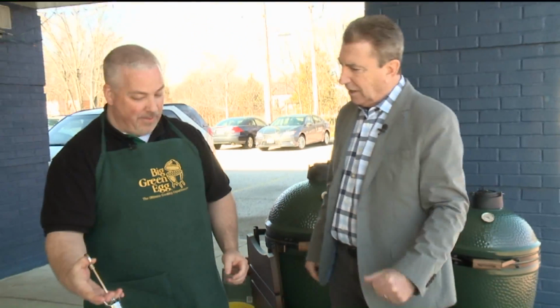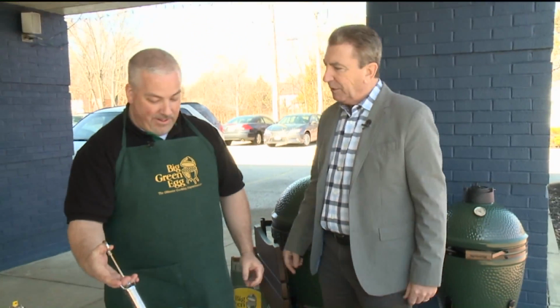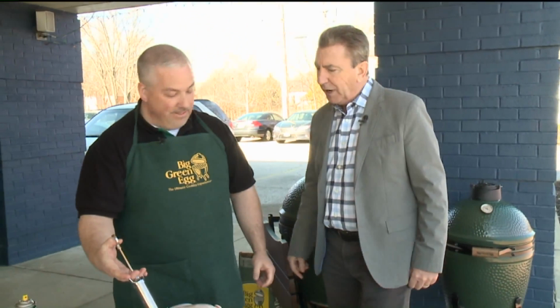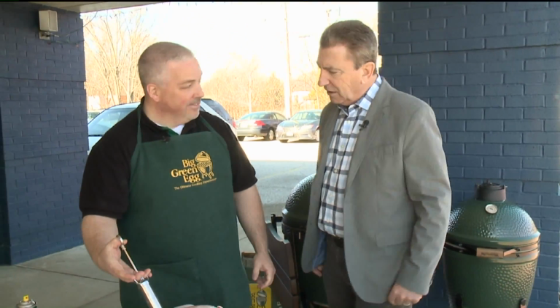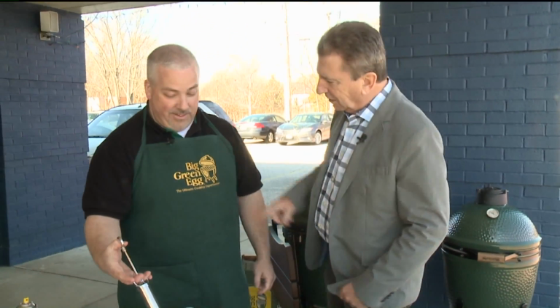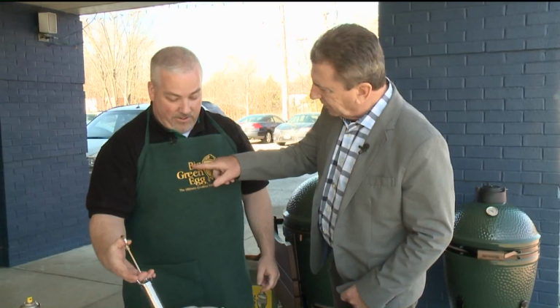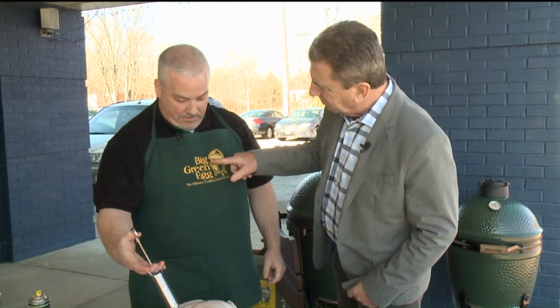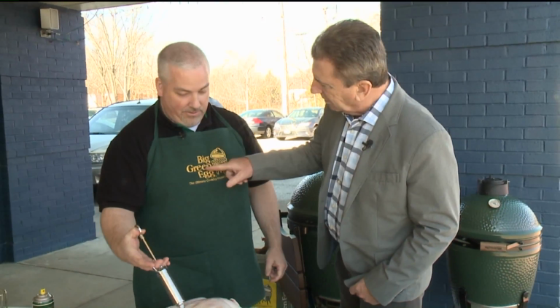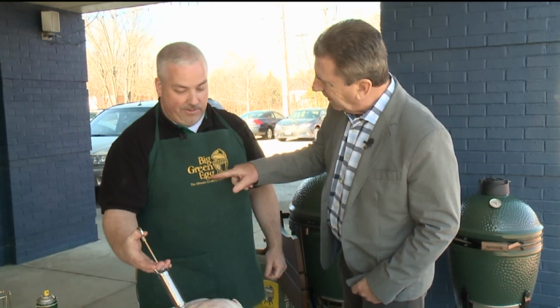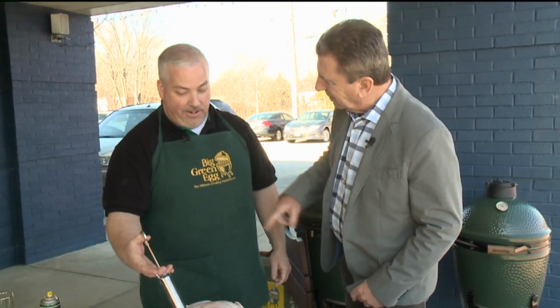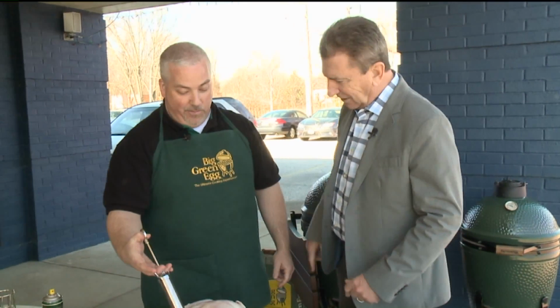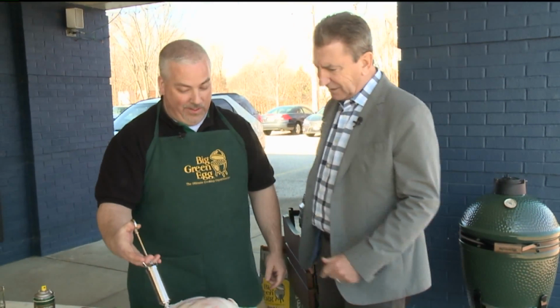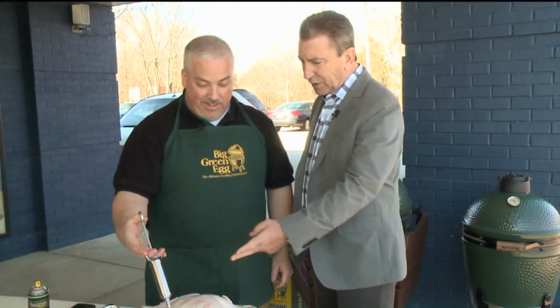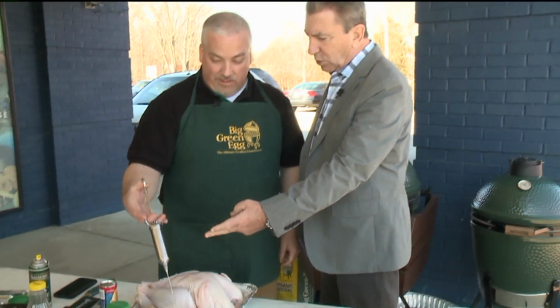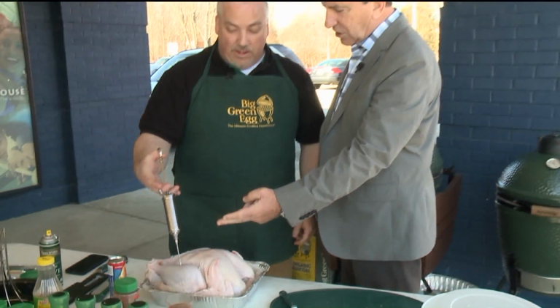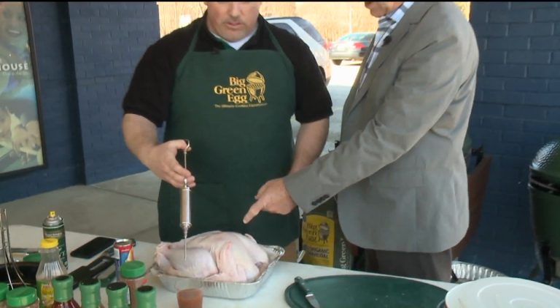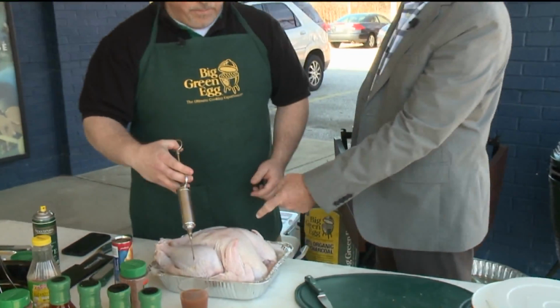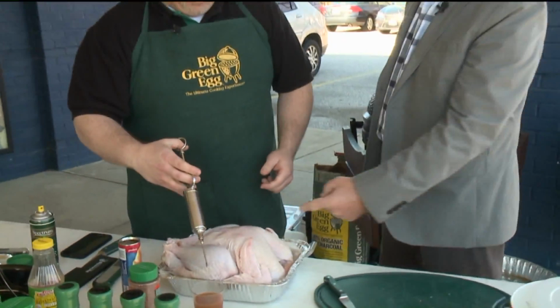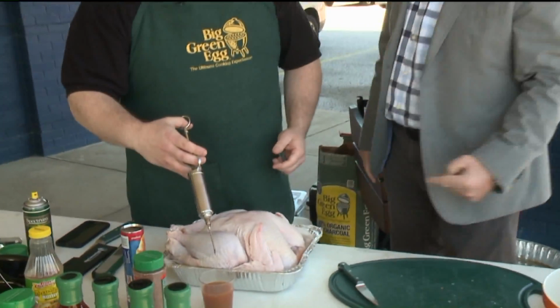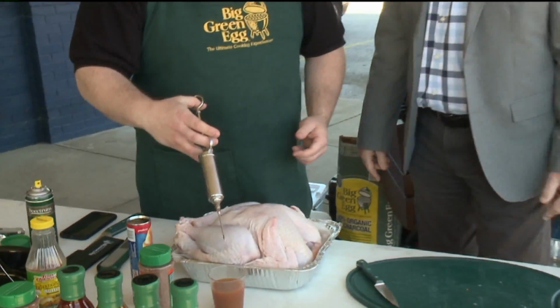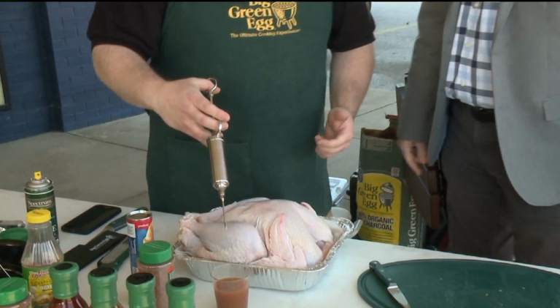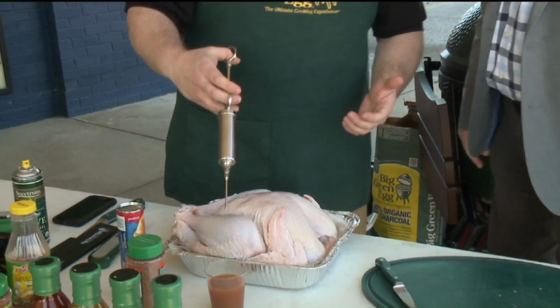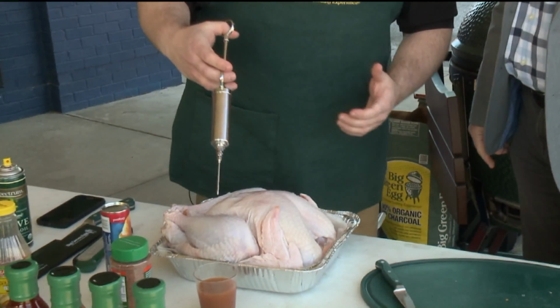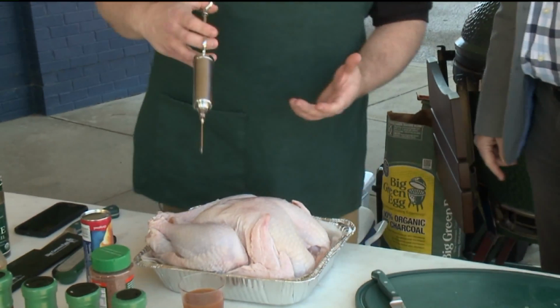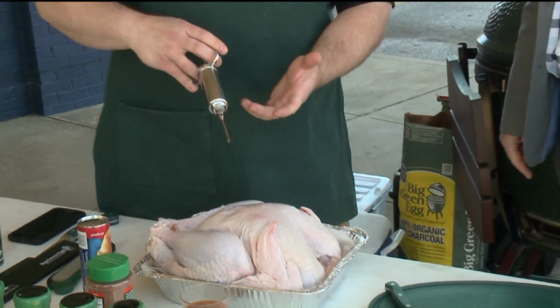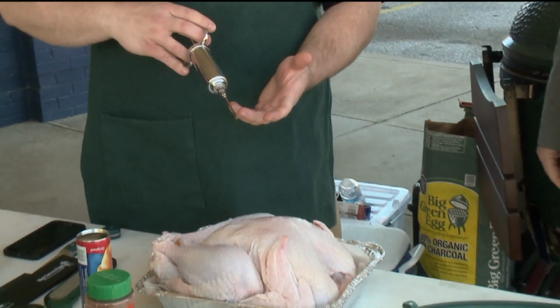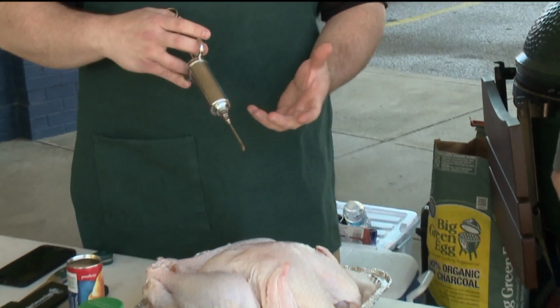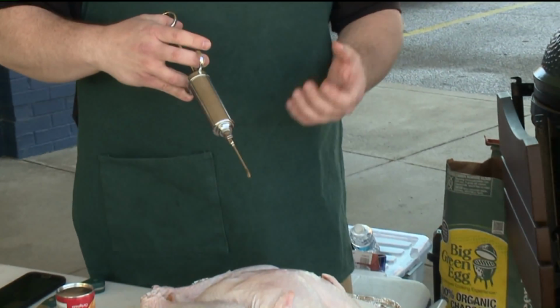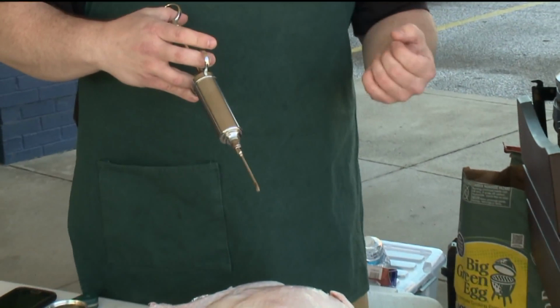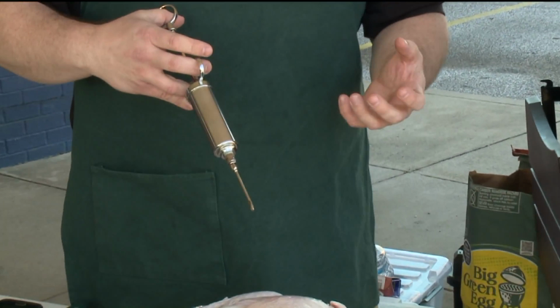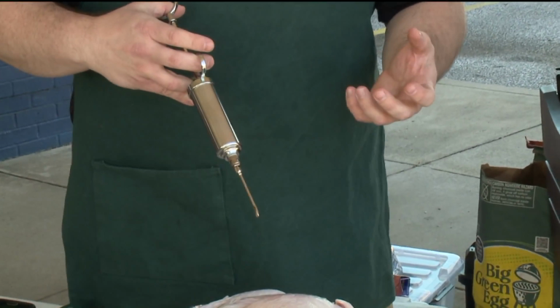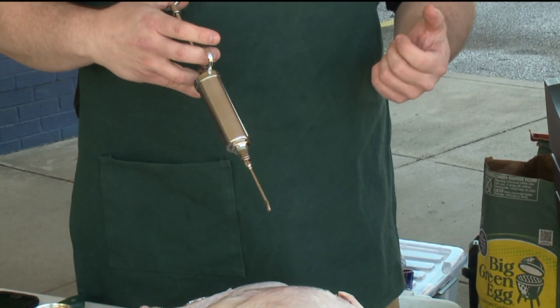I'm here with Mike and I like this Big Green Egg. So what are you going to do with this? Are you going to operate on the turkey? That's exactly what we're going to do. The doctor is in the house.